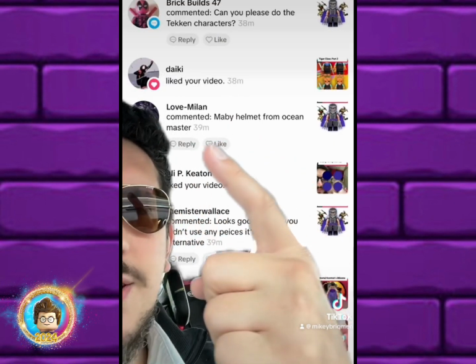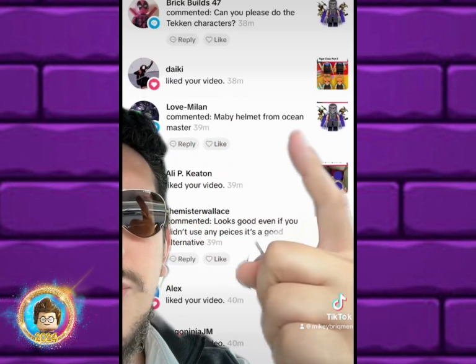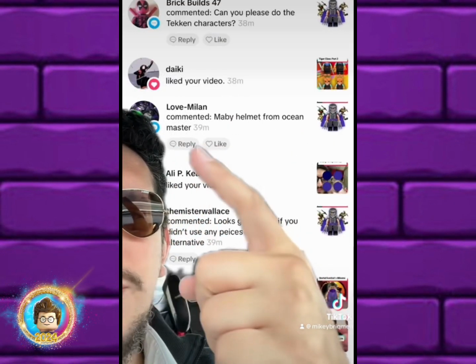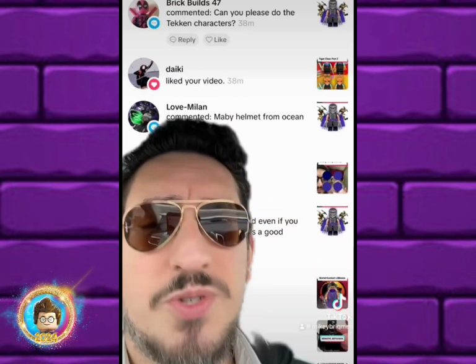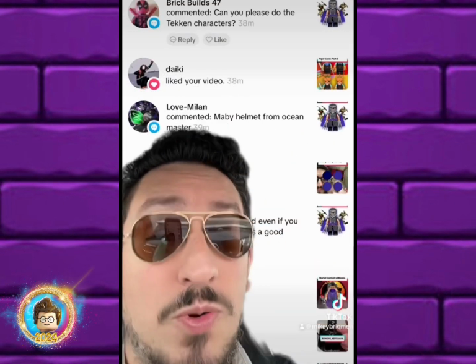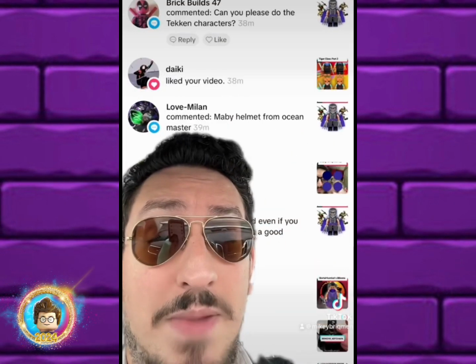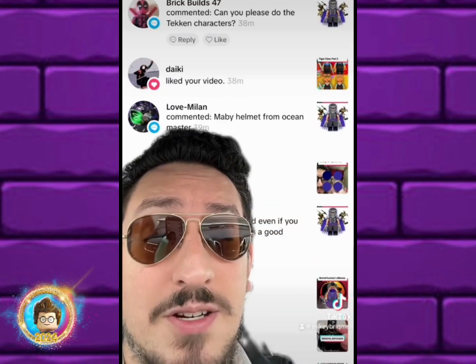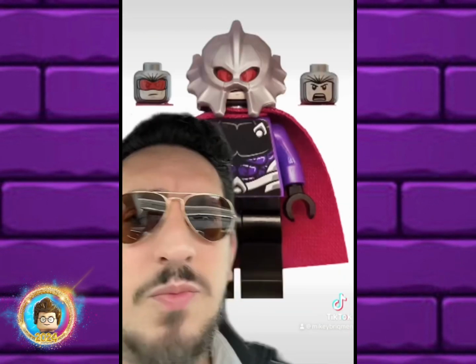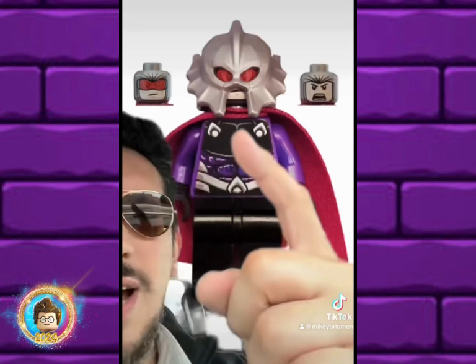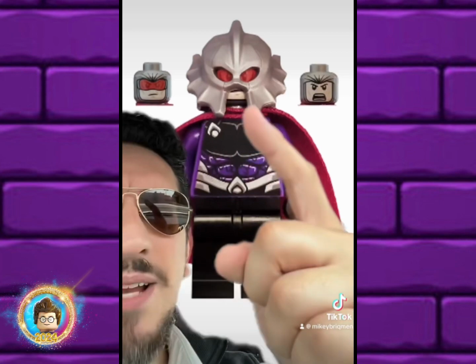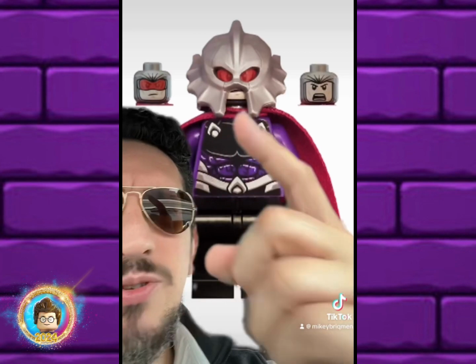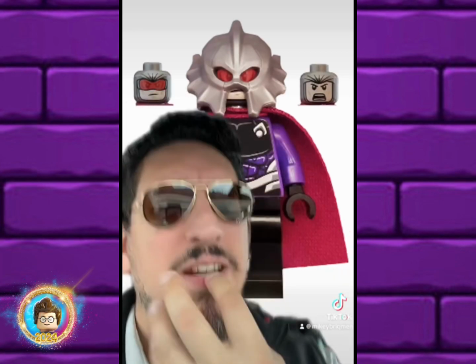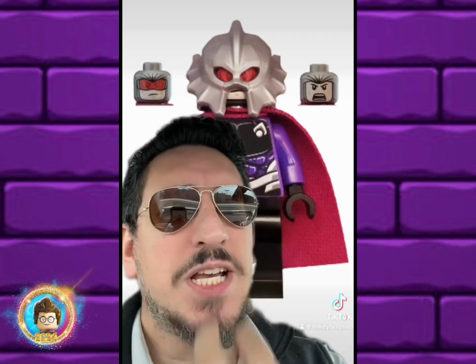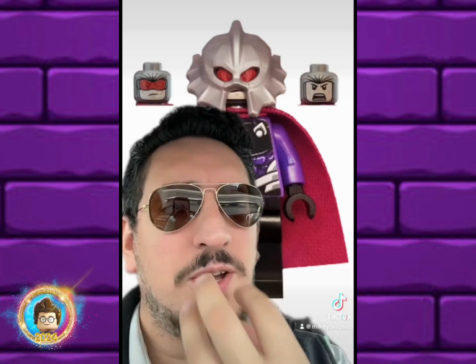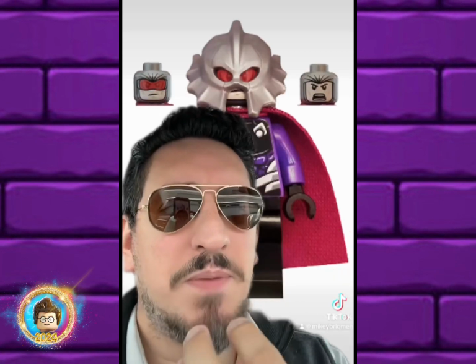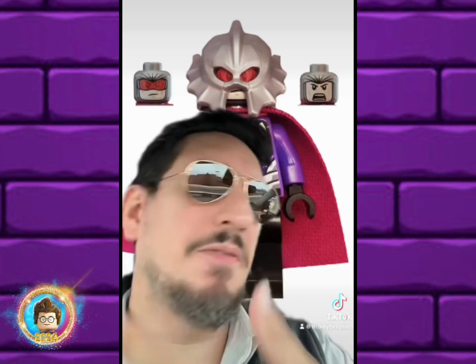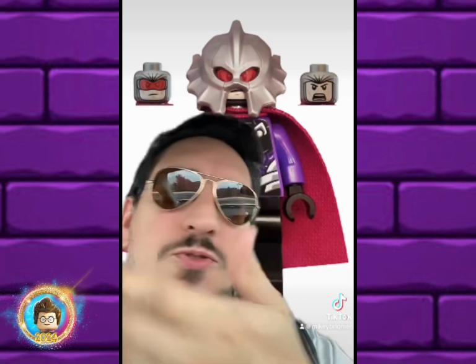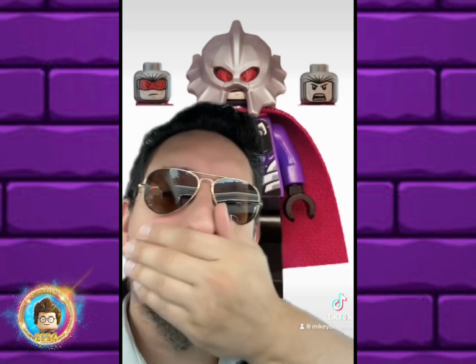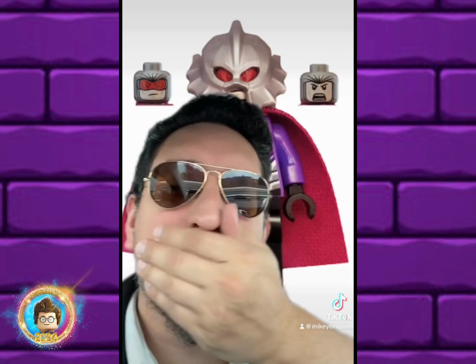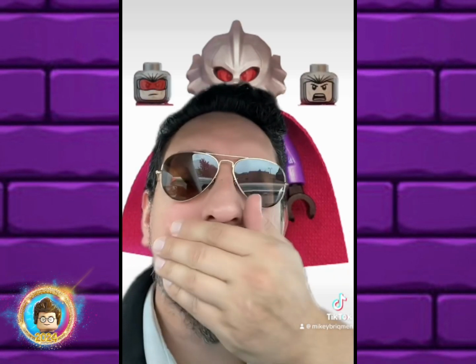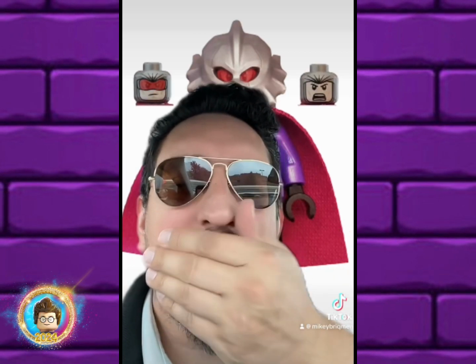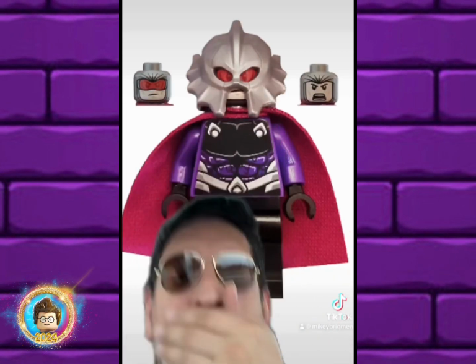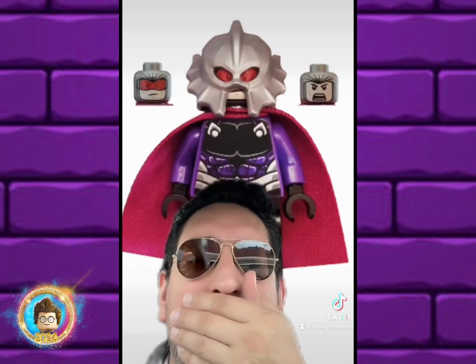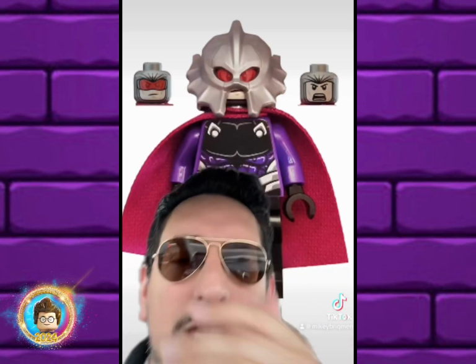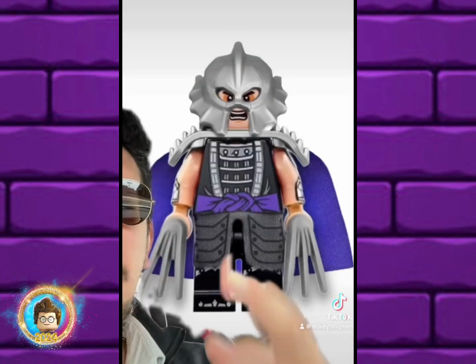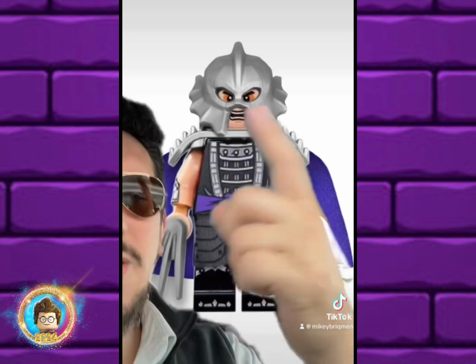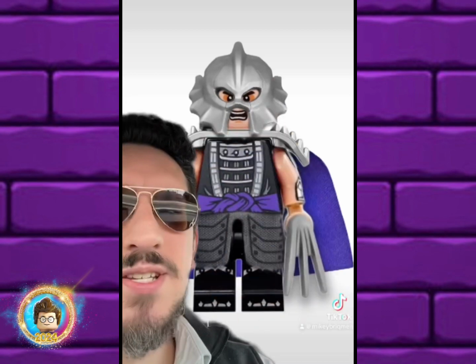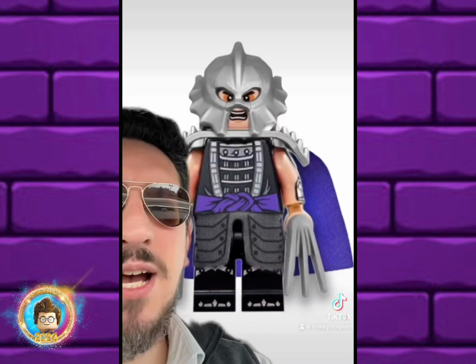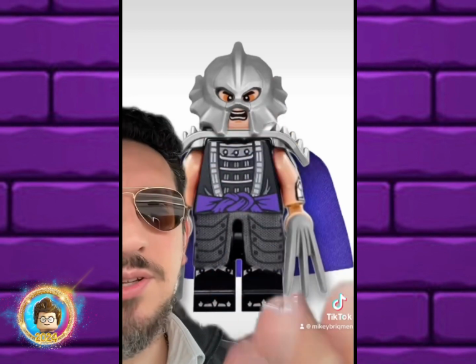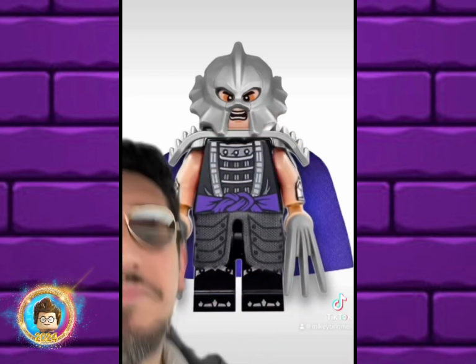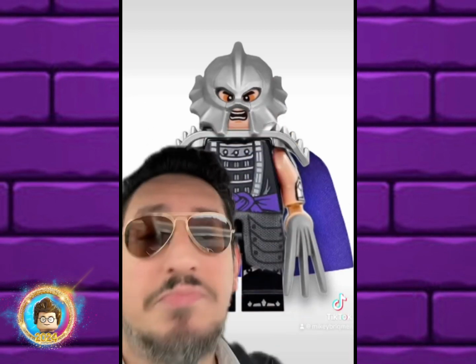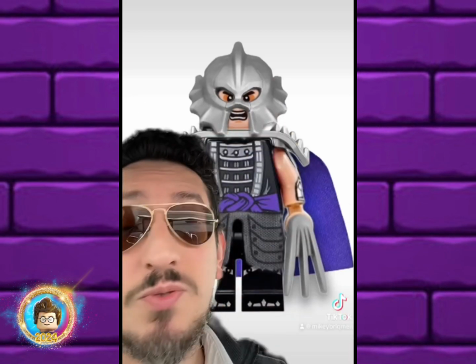The second suggestion was to use the Ocean Master helmet, which I'm not a huge fan of because of the open mouth. Shredder usually has his mouth covered, but I wanted to see how it would look, so here's what it looks like.